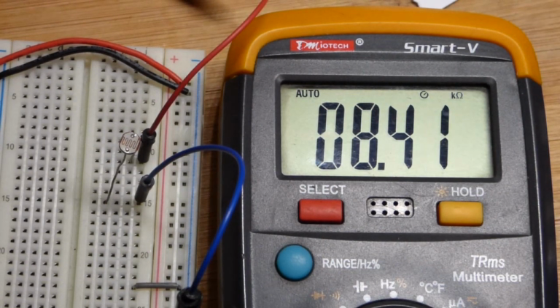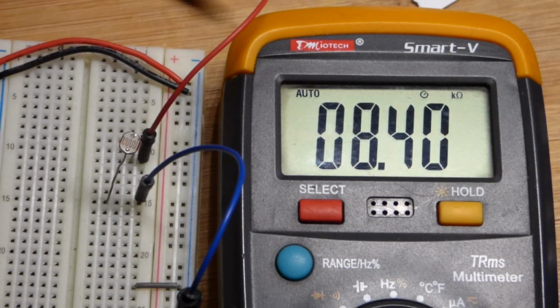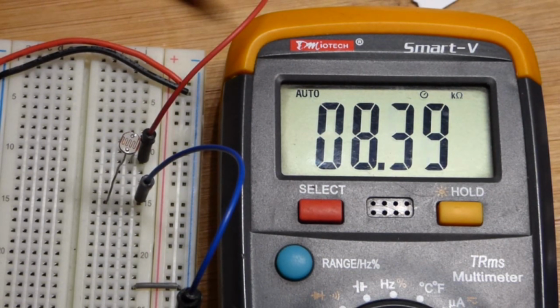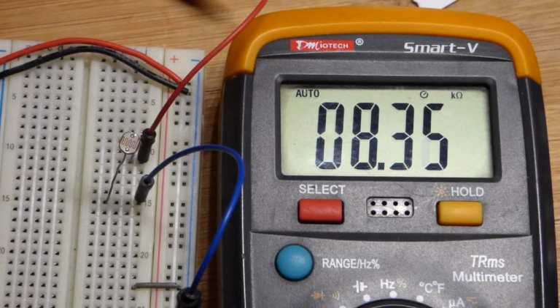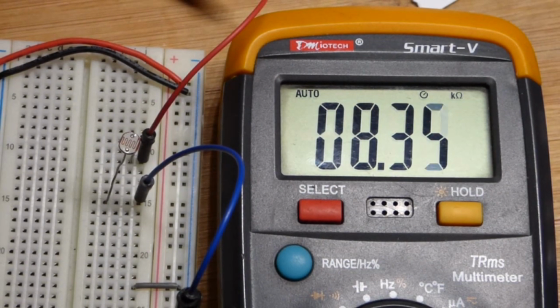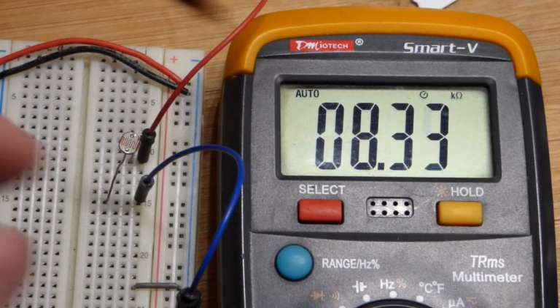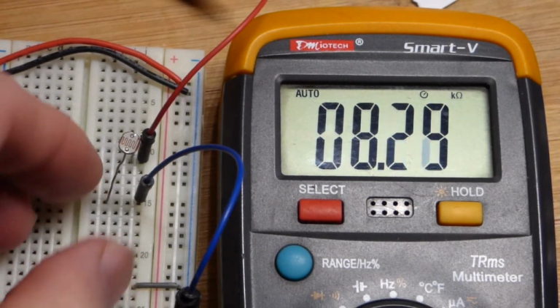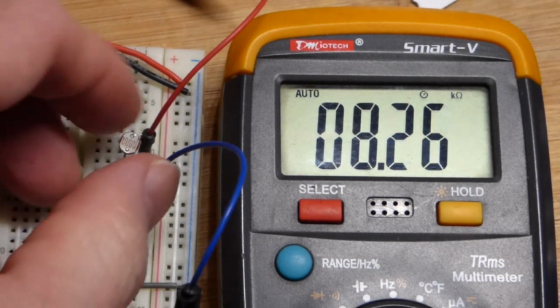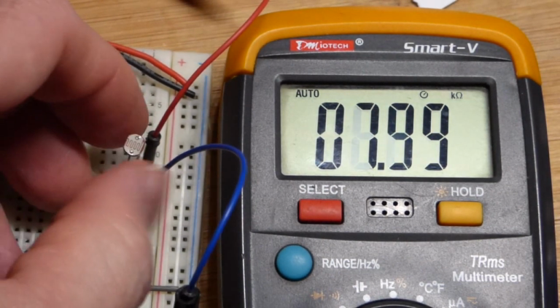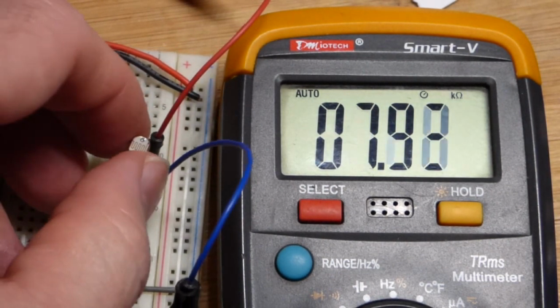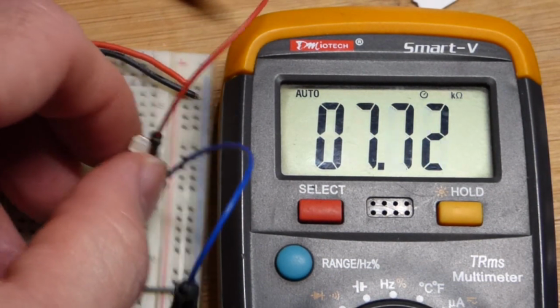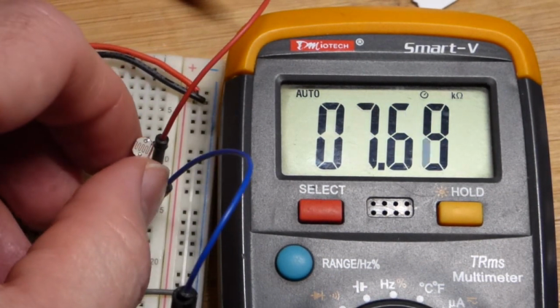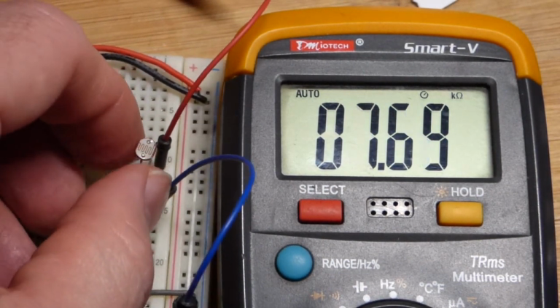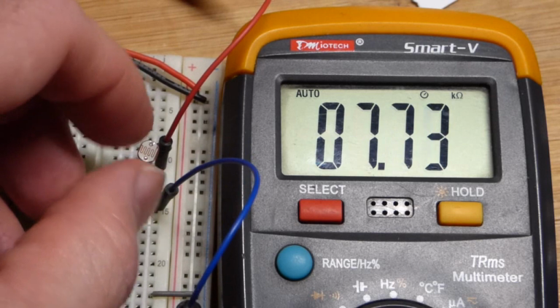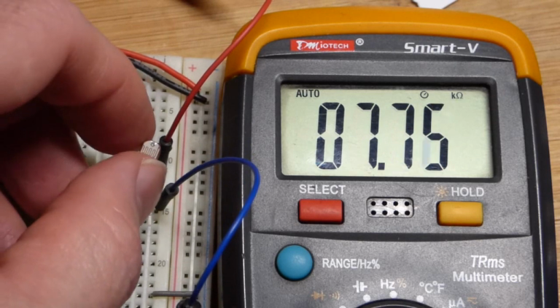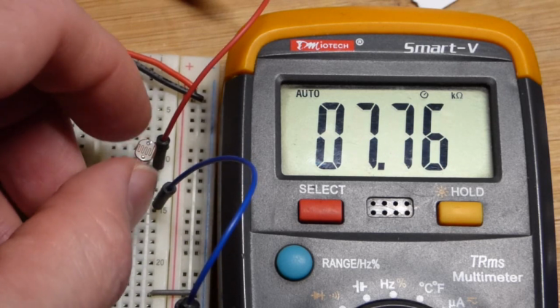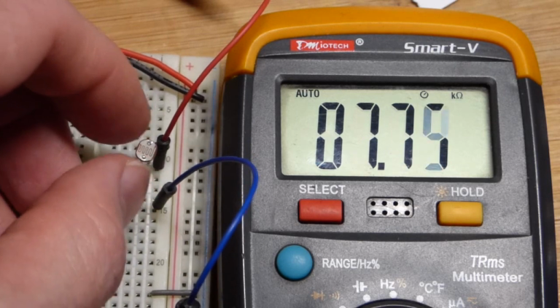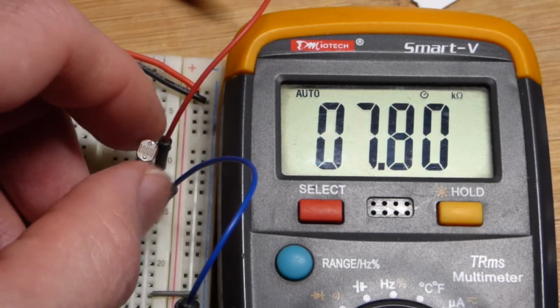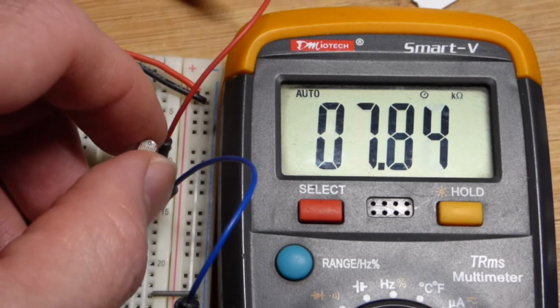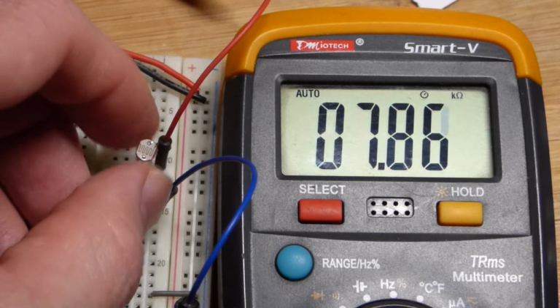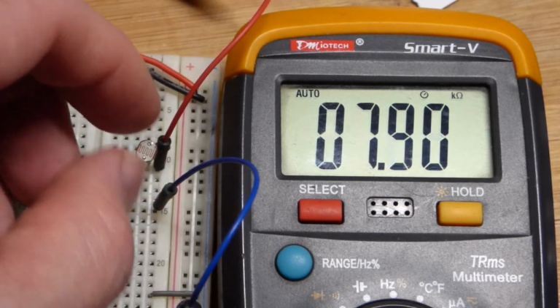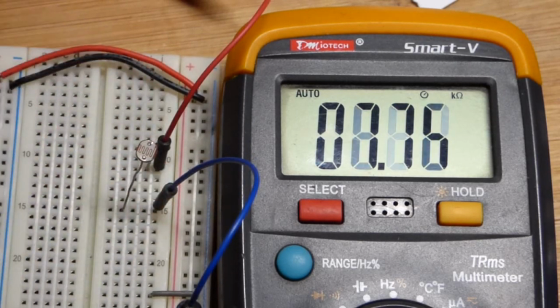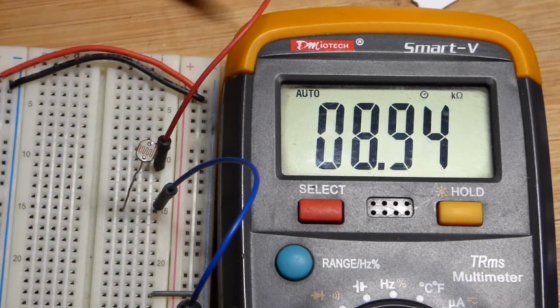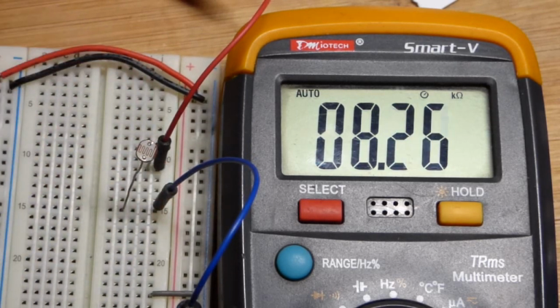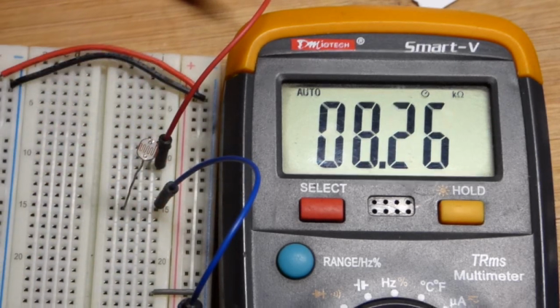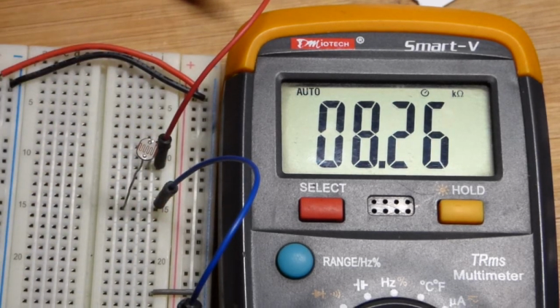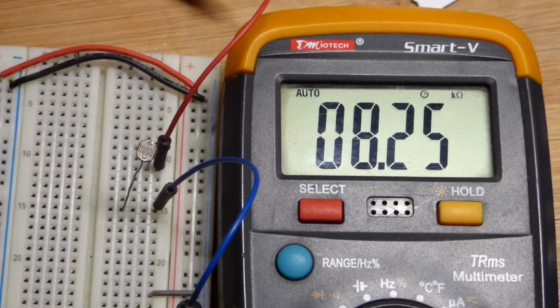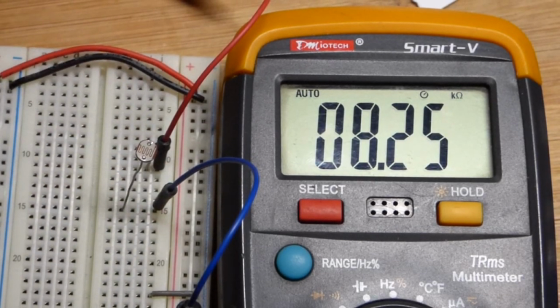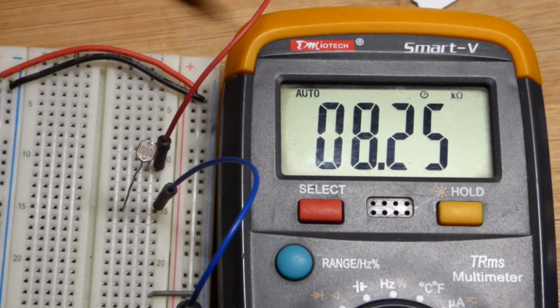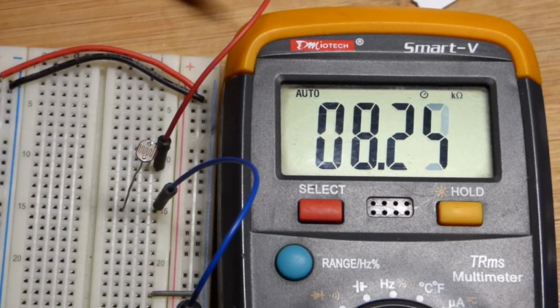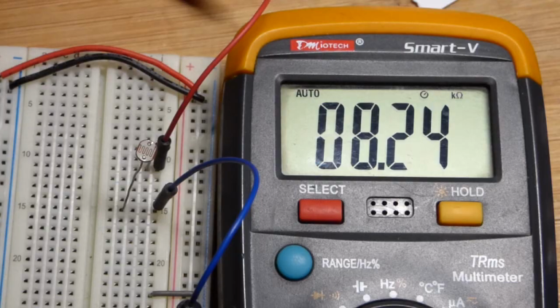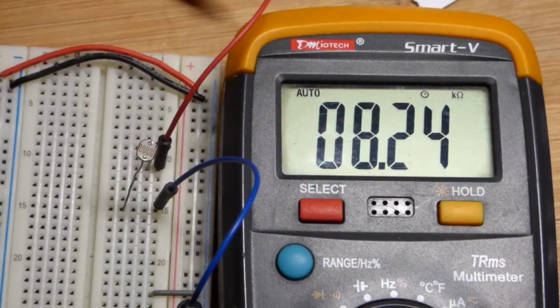Whenever you see a light-dependent resistor right there, that's what it's doing — the light is changing its resistance. And let's take a closer look at that.